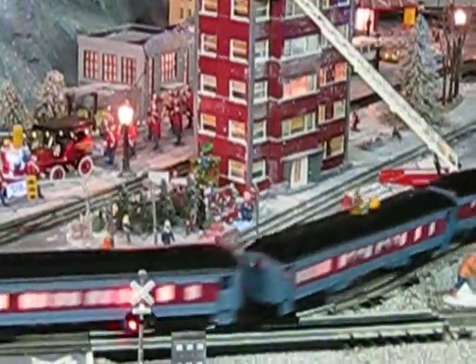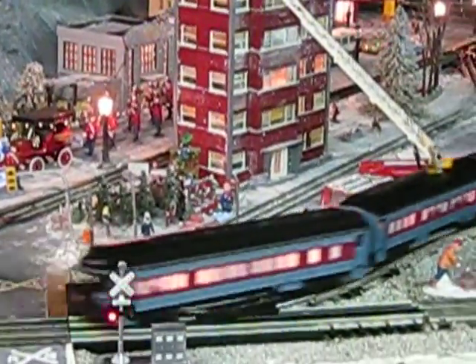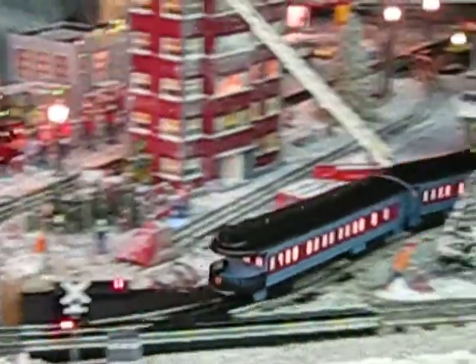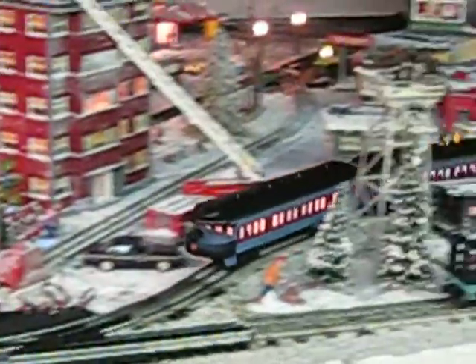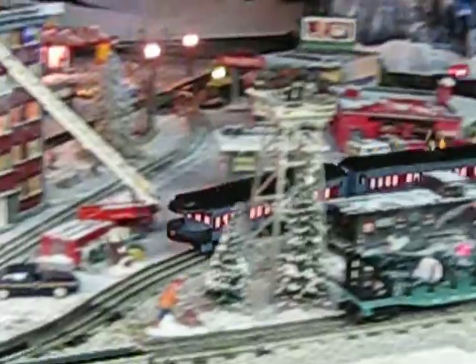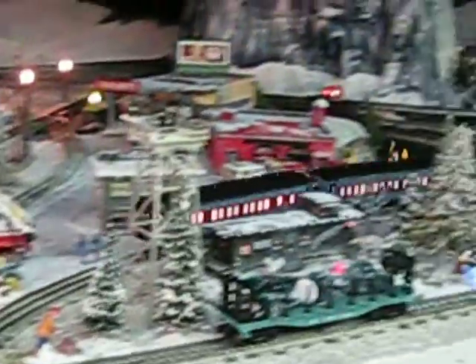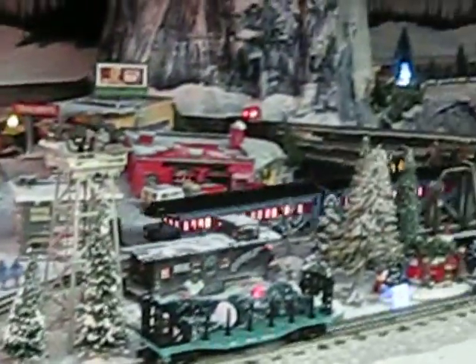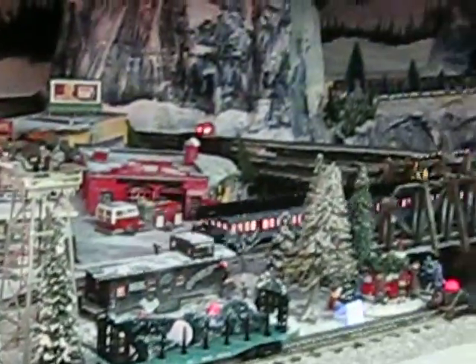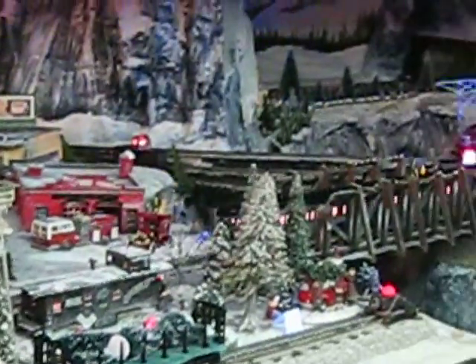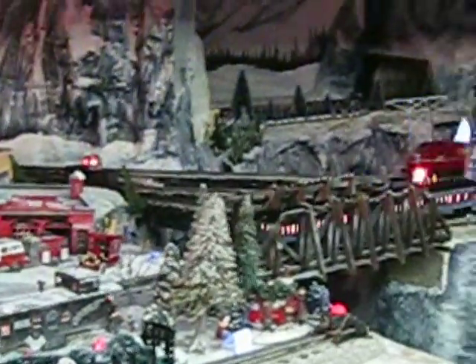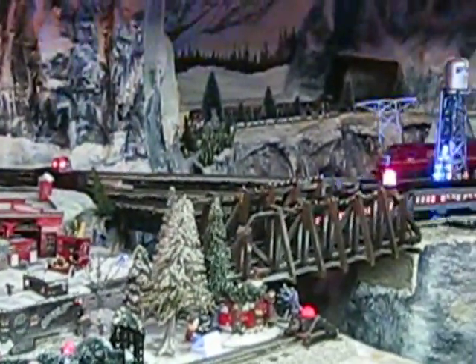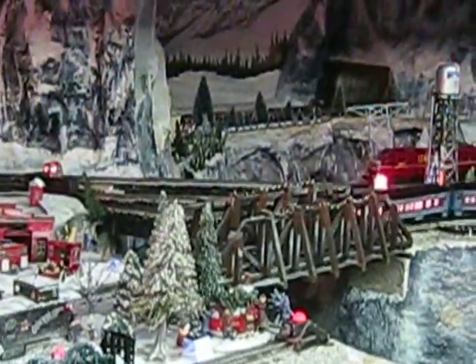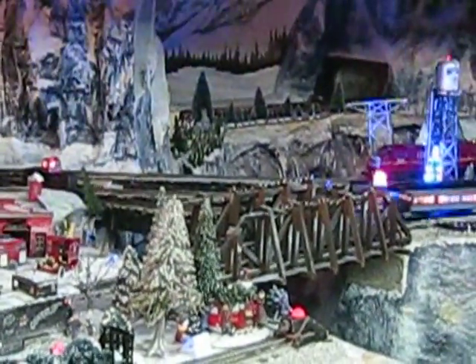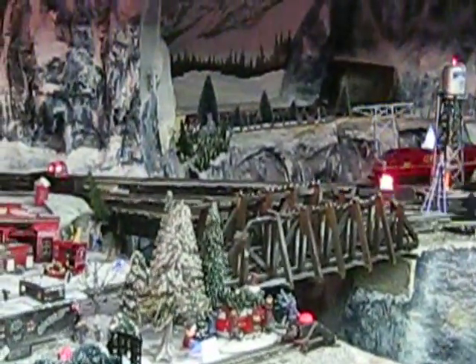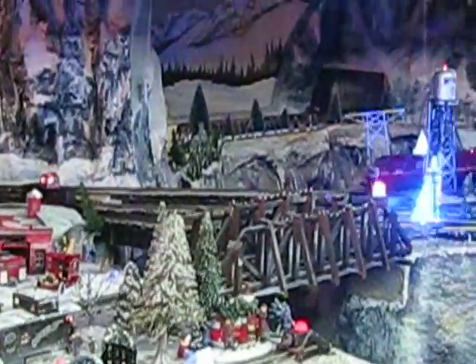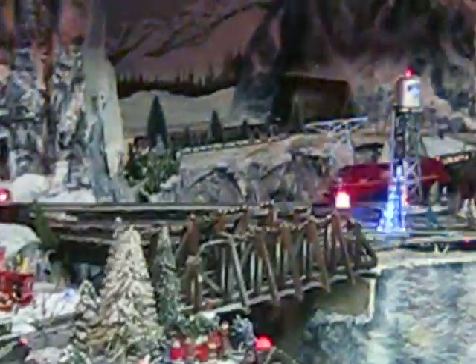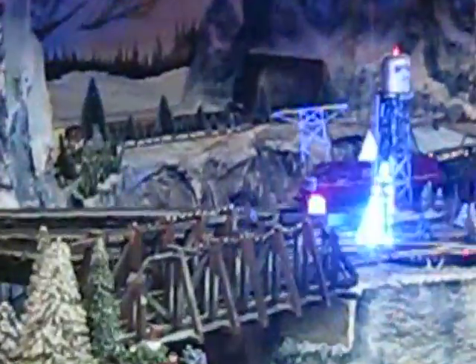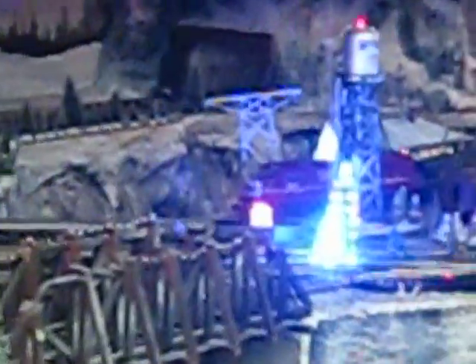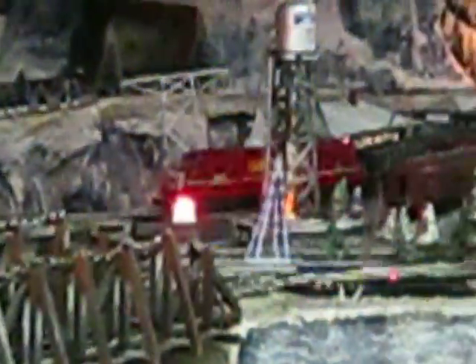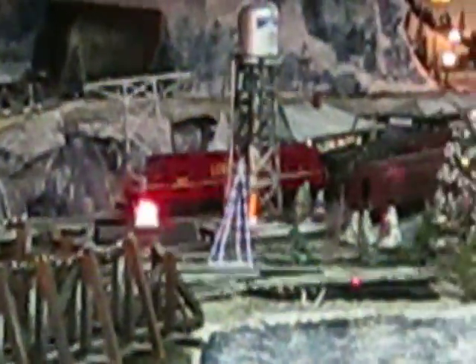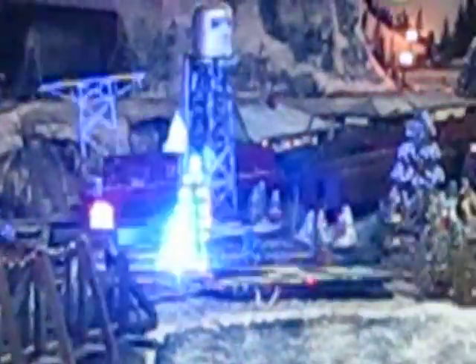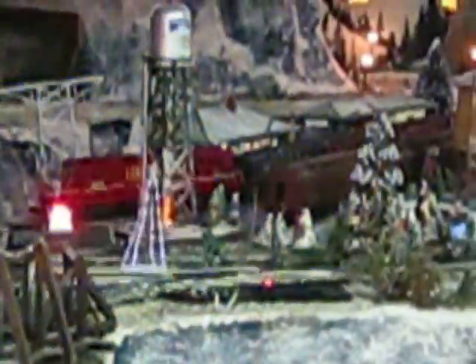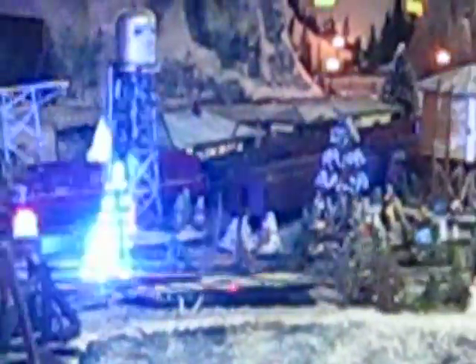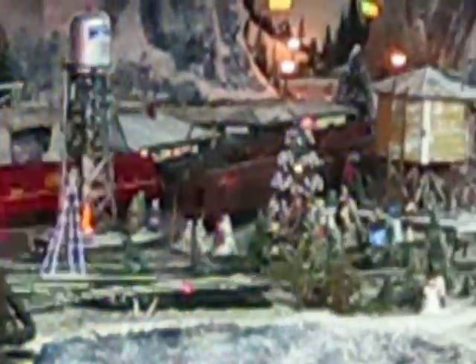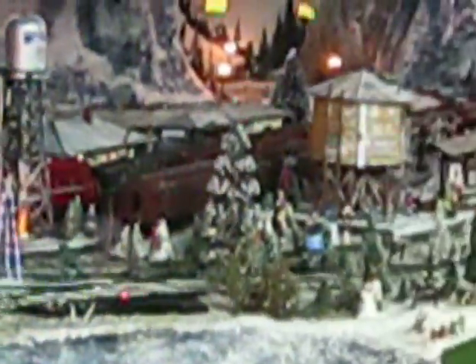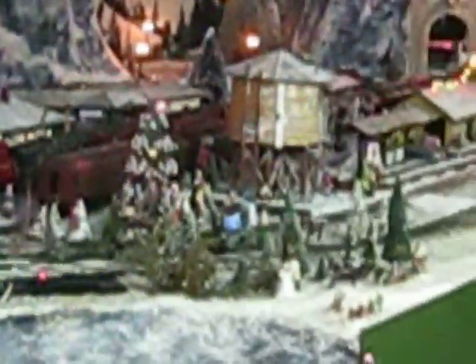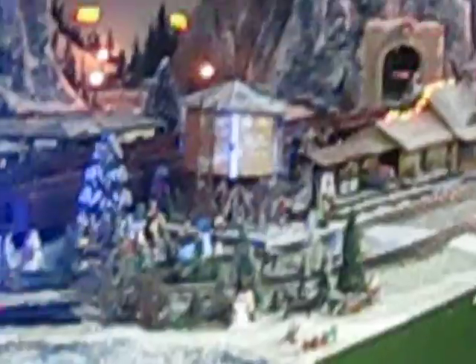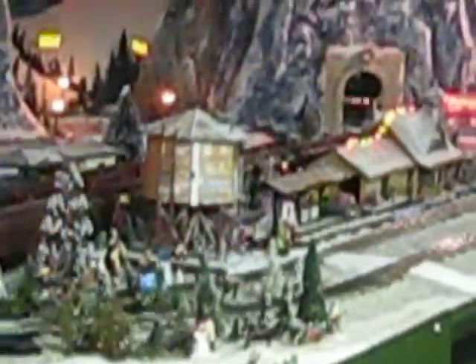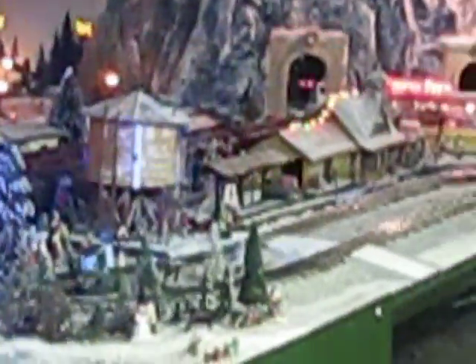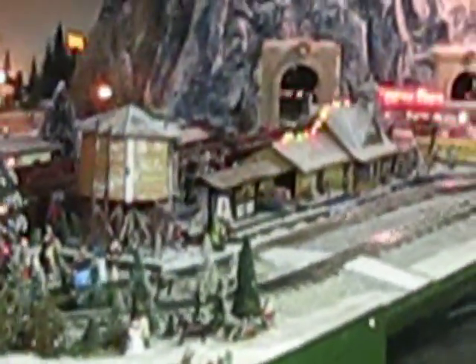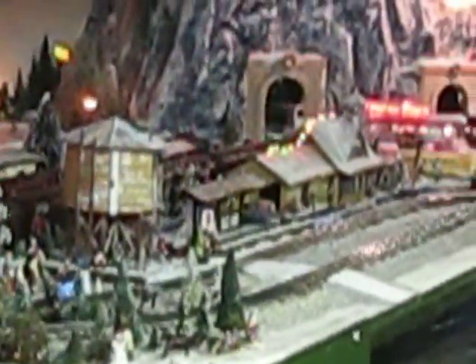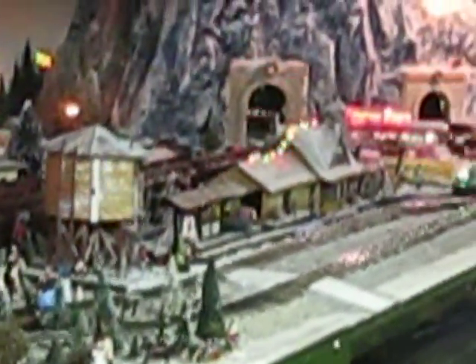That's a real train. How do you like this, huh? As you notice, every car is different on it. It's a complete collector's set right there. I own a collector's set.